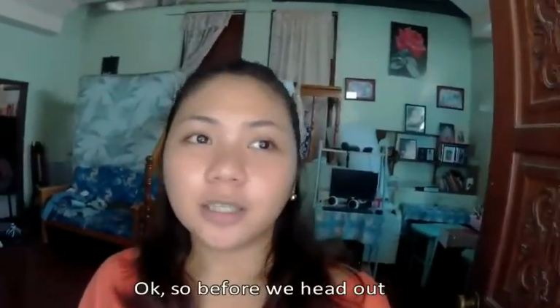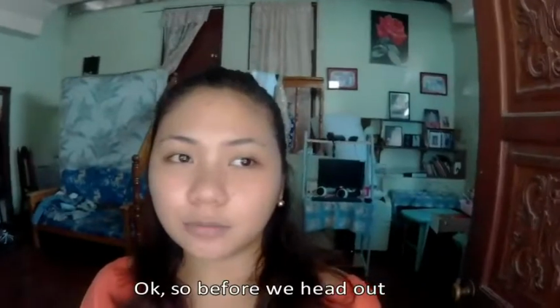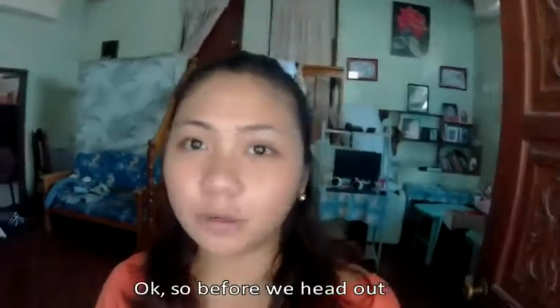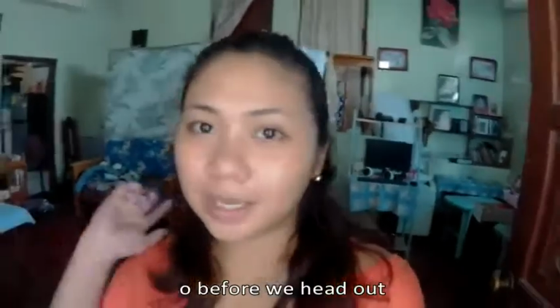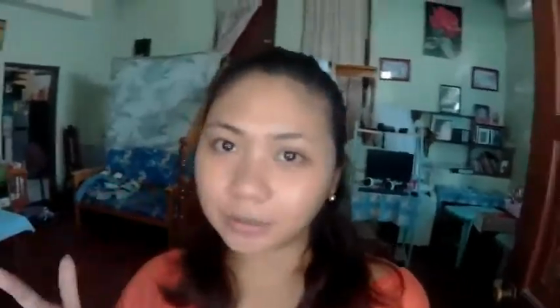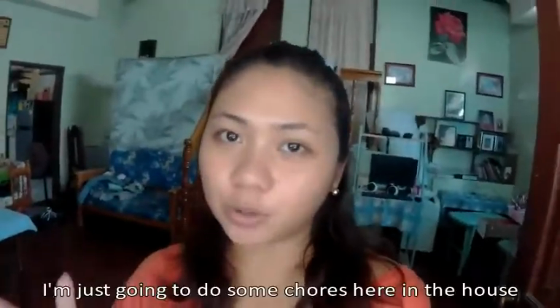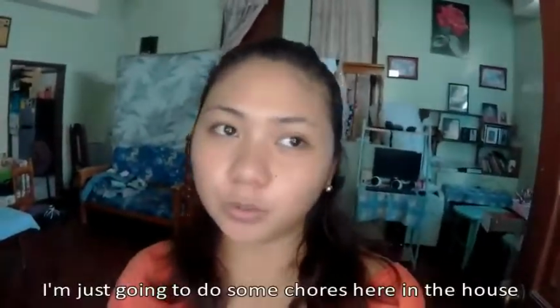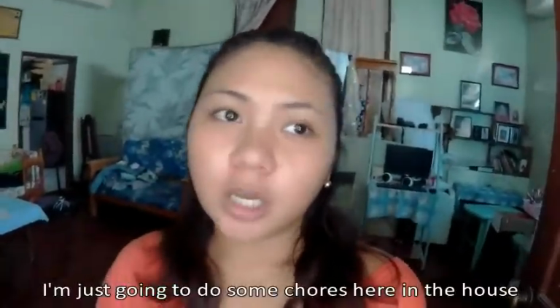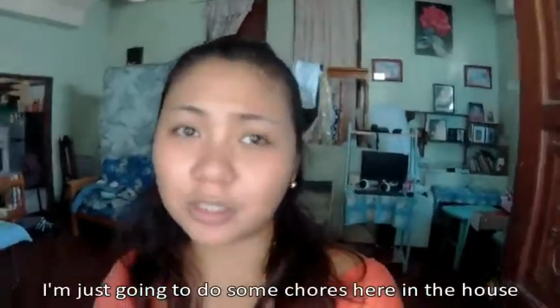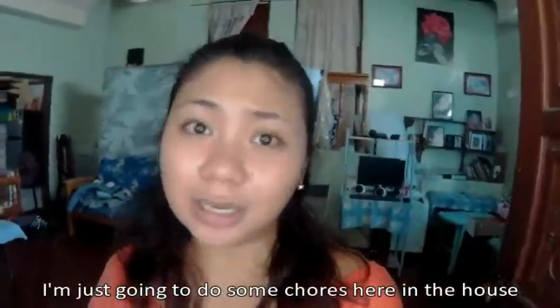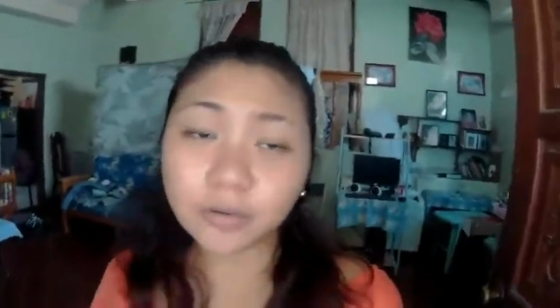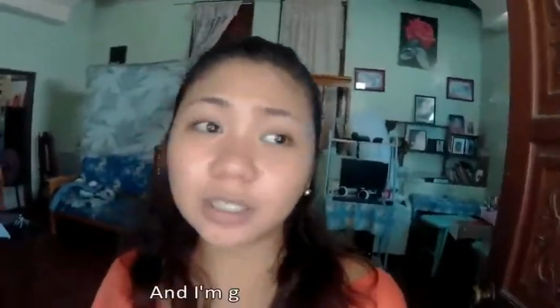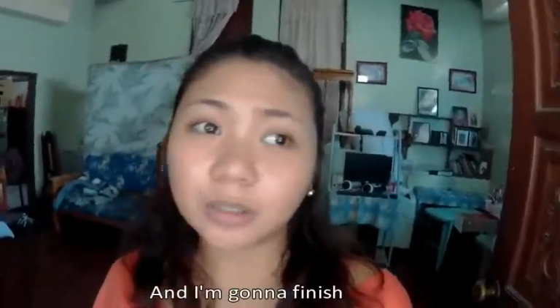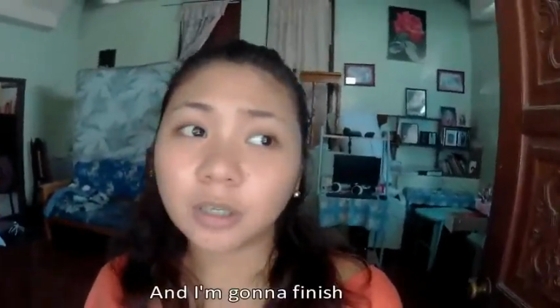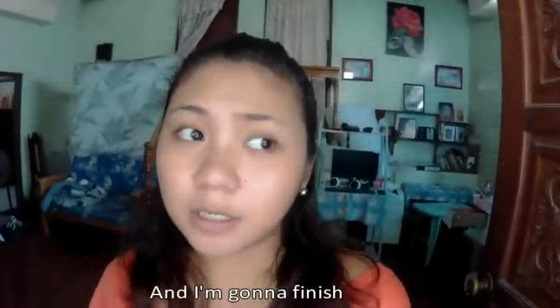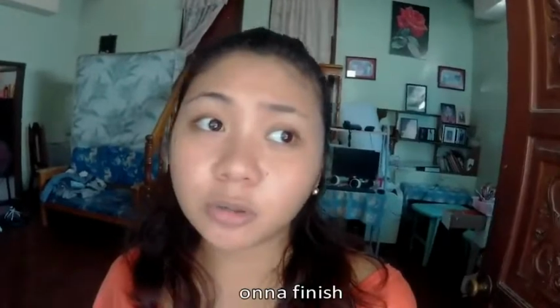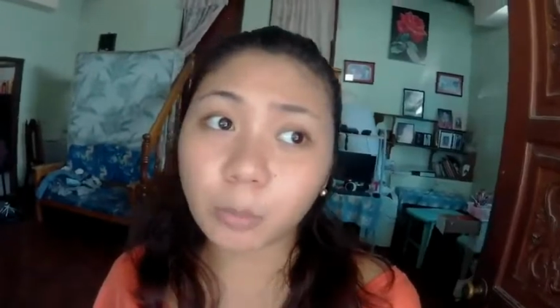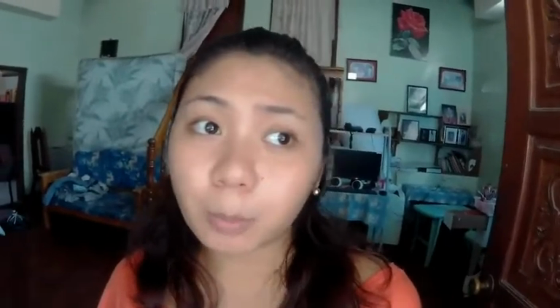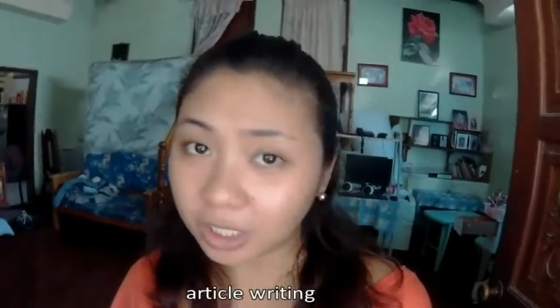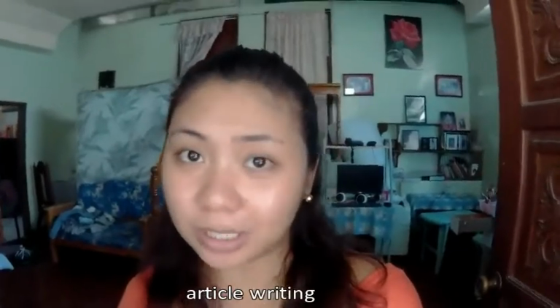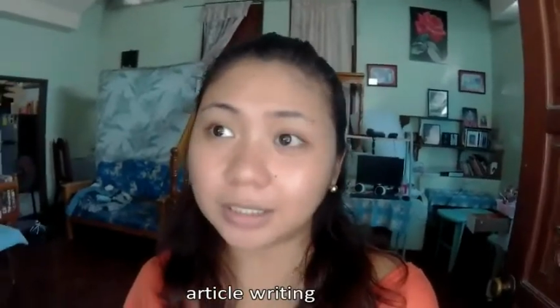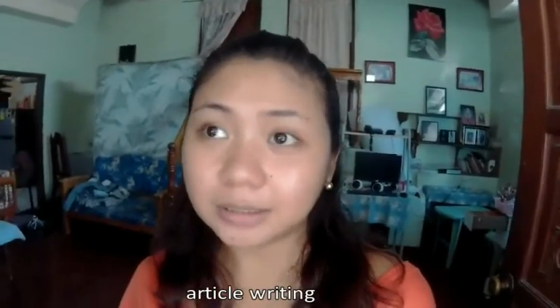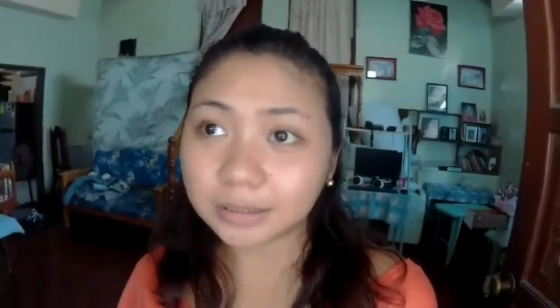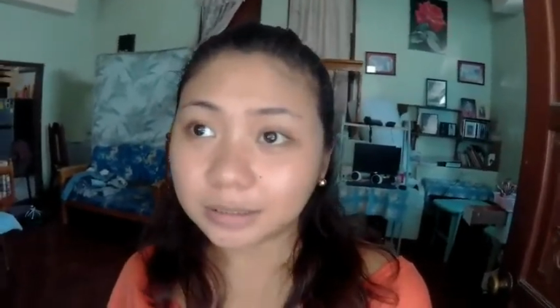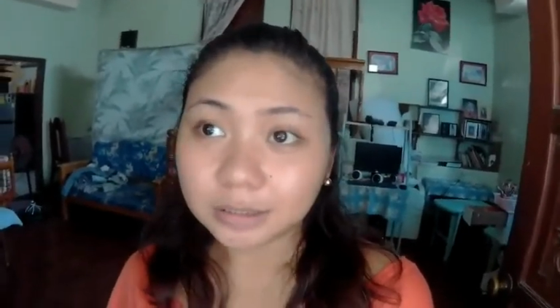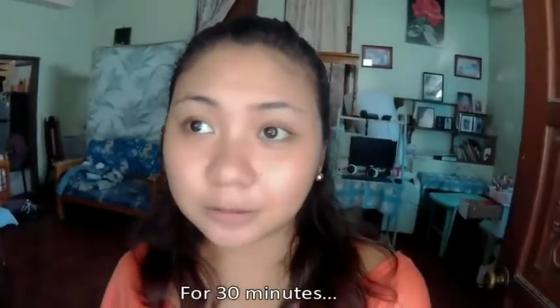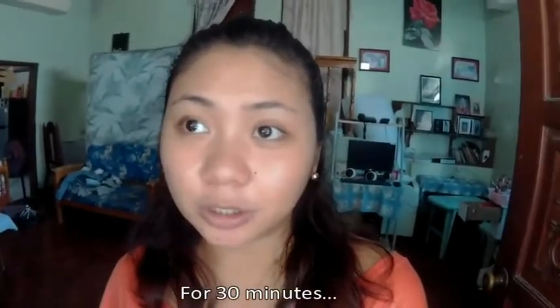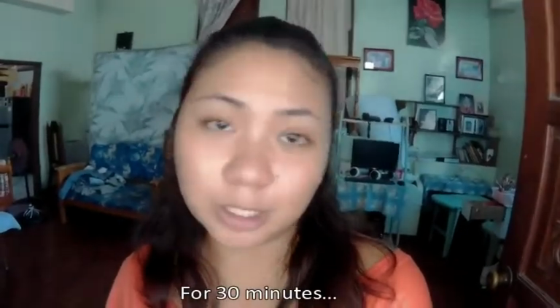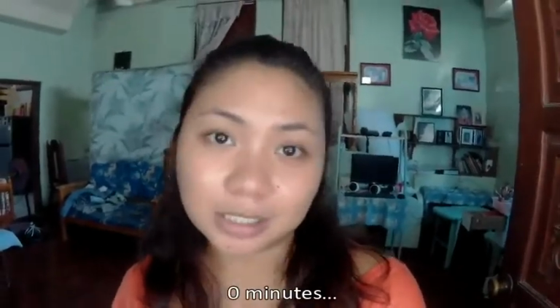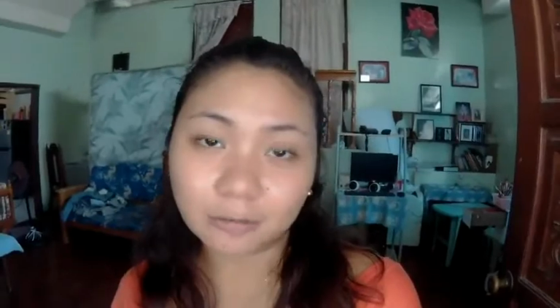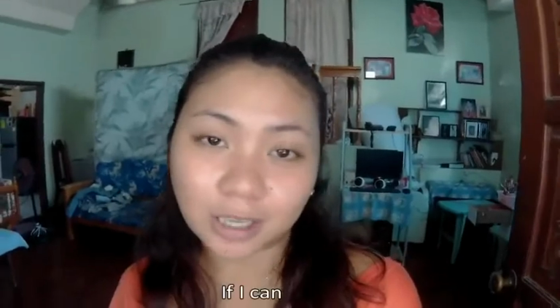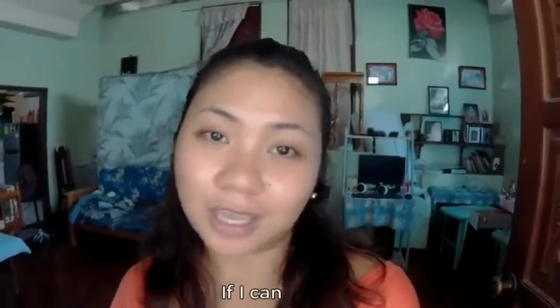Okay so before we head out I'm going to do some things around the house and I'm going to finish article writing for 30 minutes if I can.